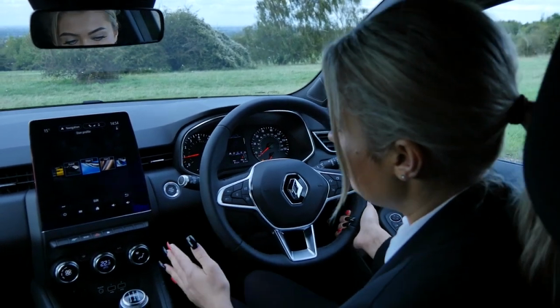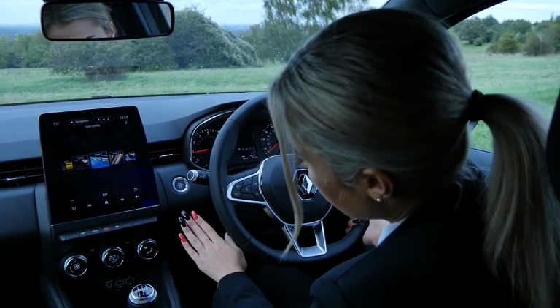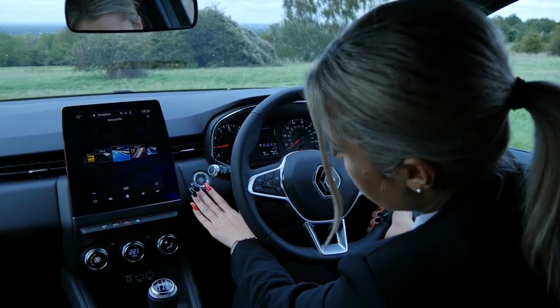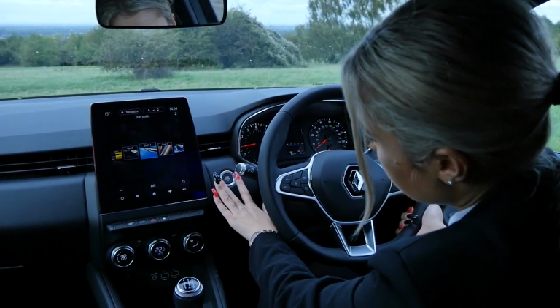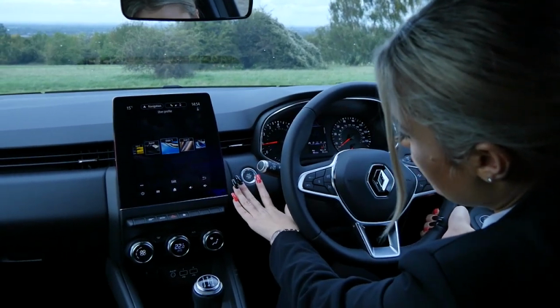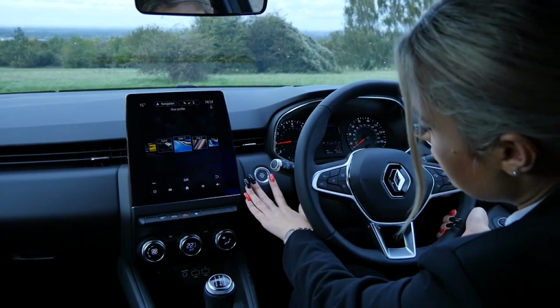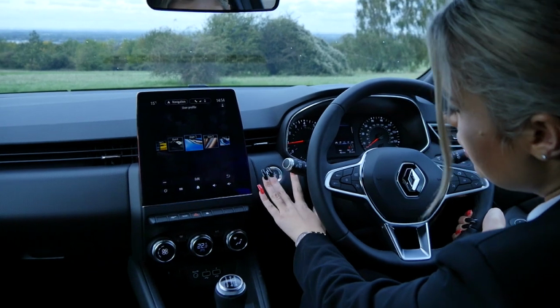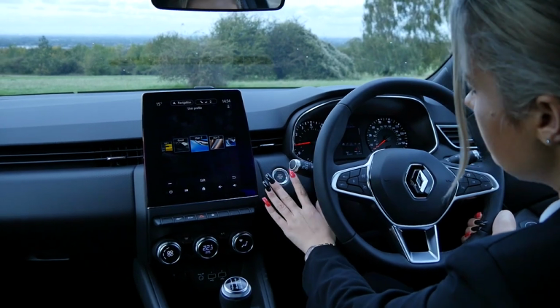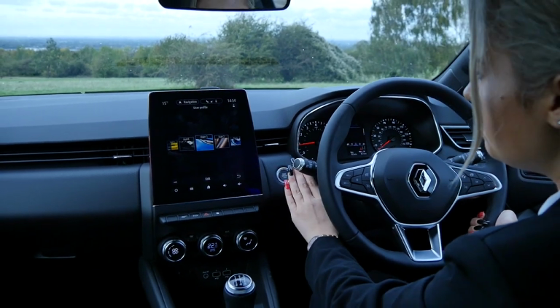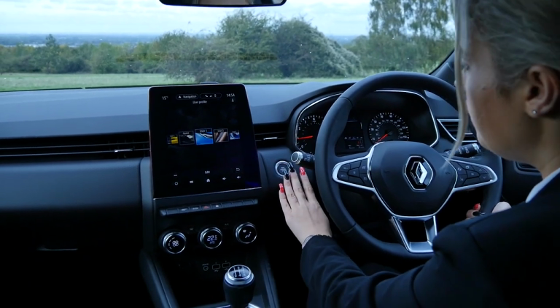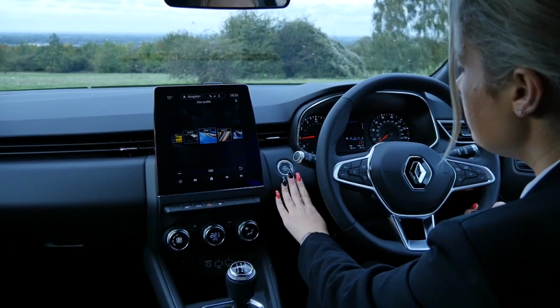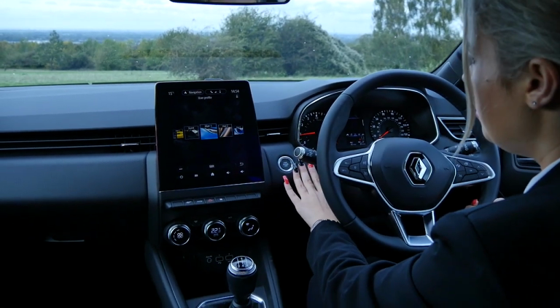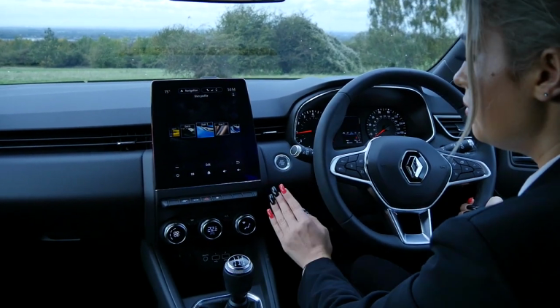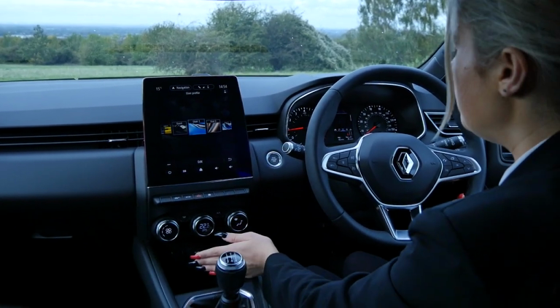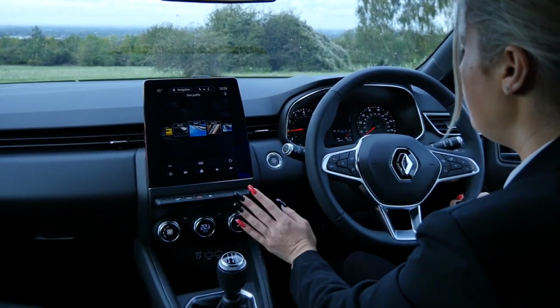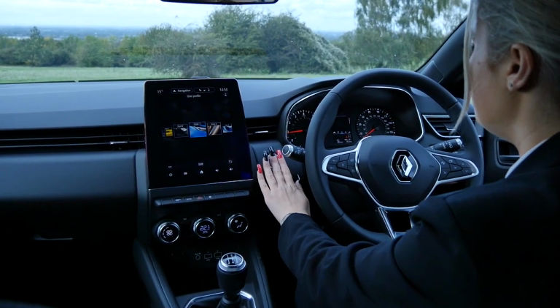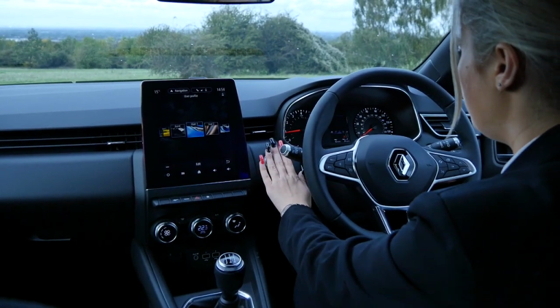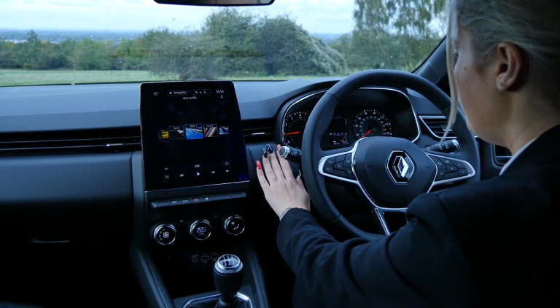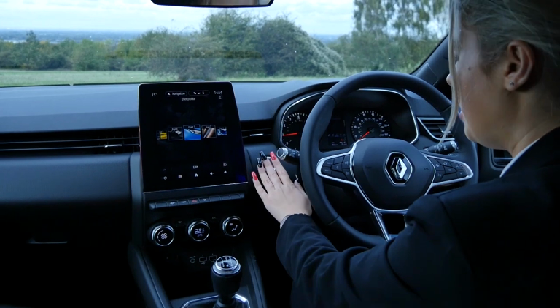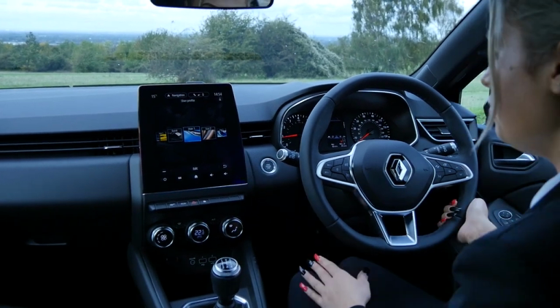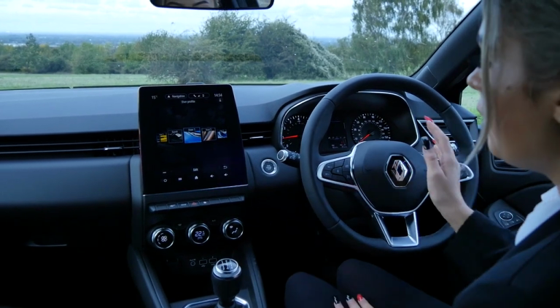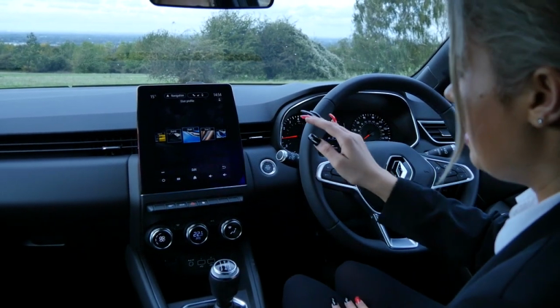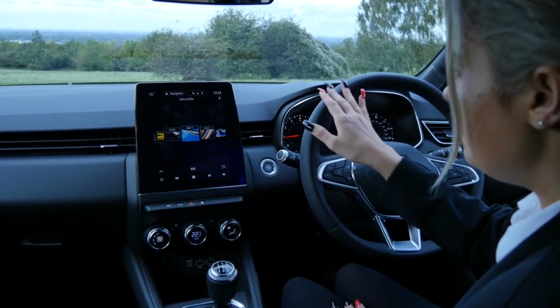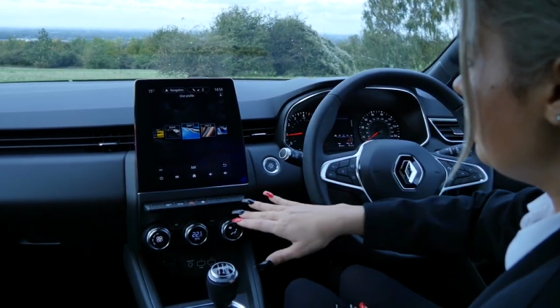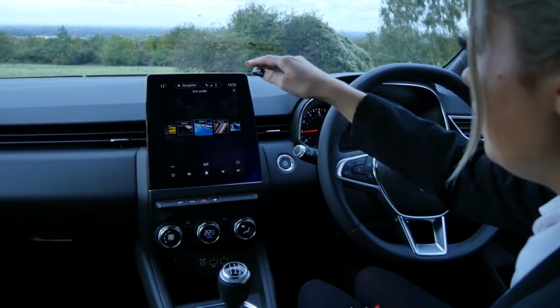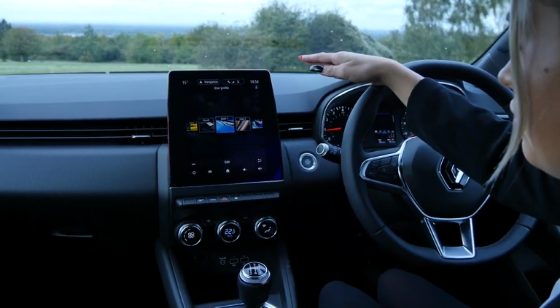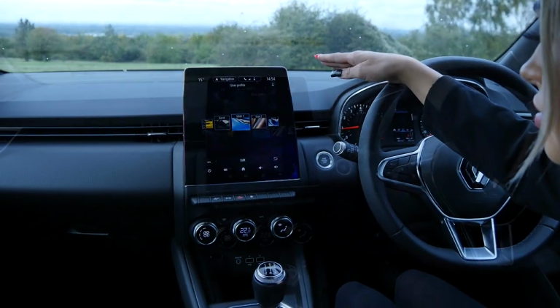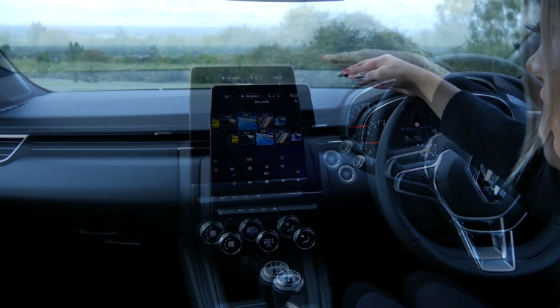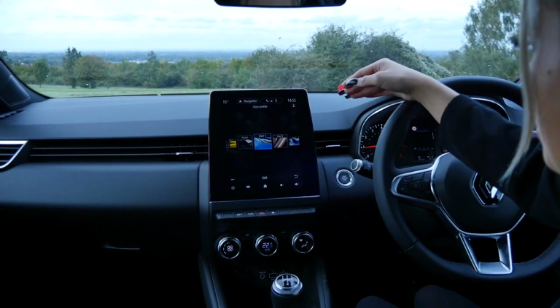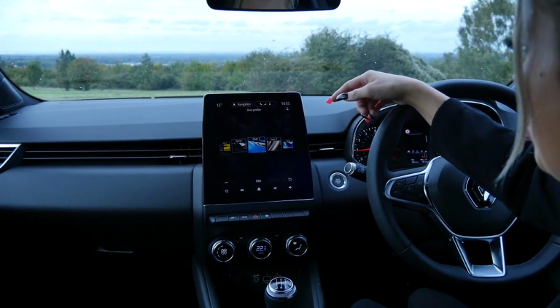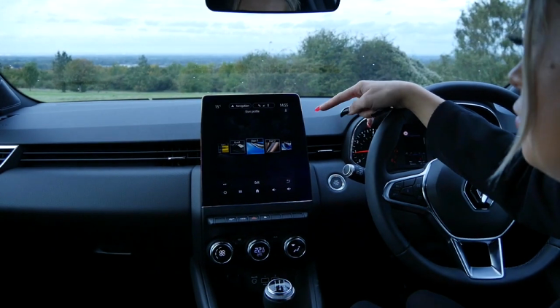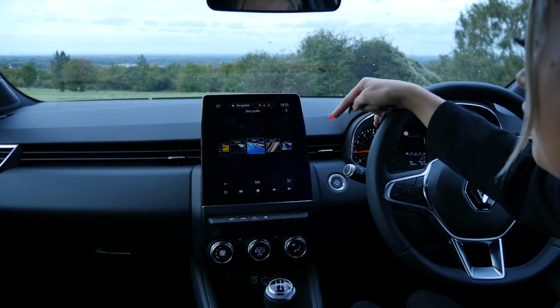On this side again is your cruise control and speed limiter. As you come across, you've got the smart start stop button, which is in a much more convenient place. In the older models it used to be down here, but now it's much more accessible. And as you go across, you've got your 9.3 inch touch screen, which is an upgraded option.